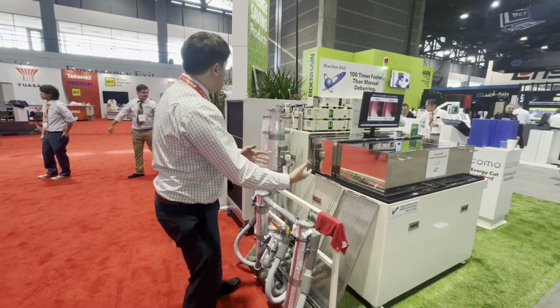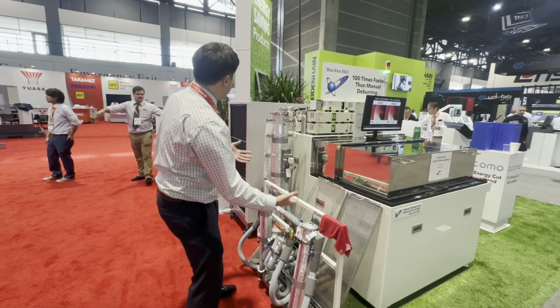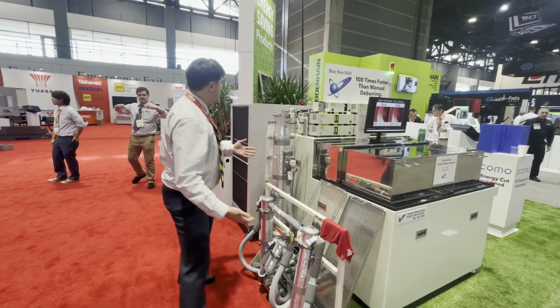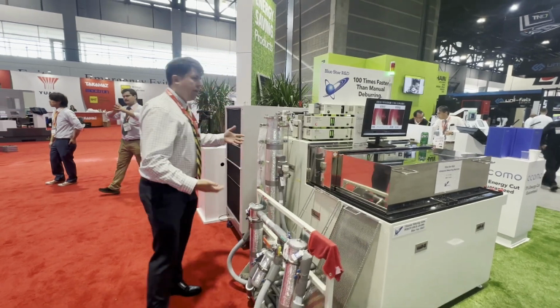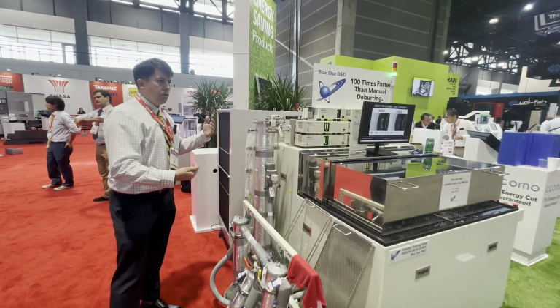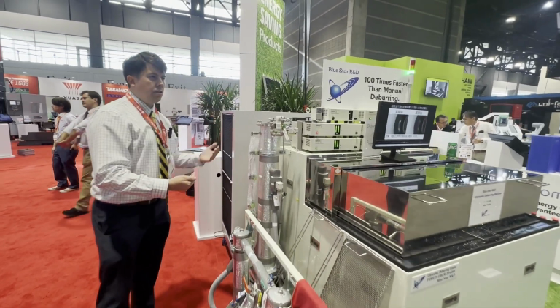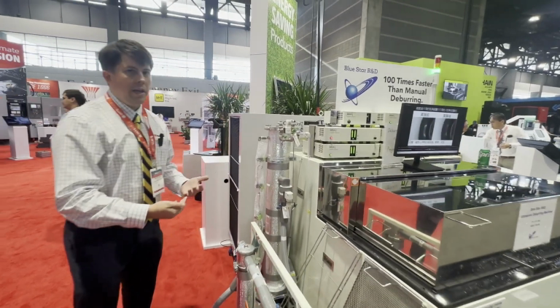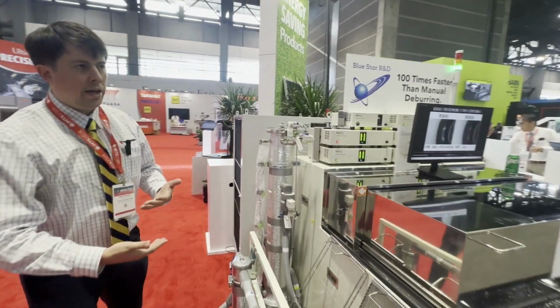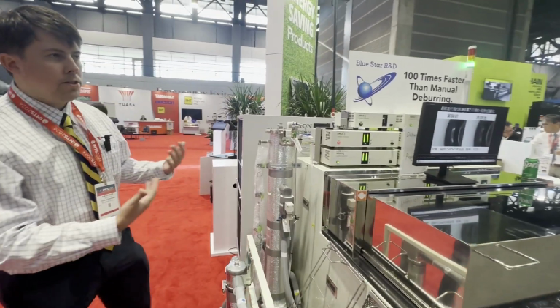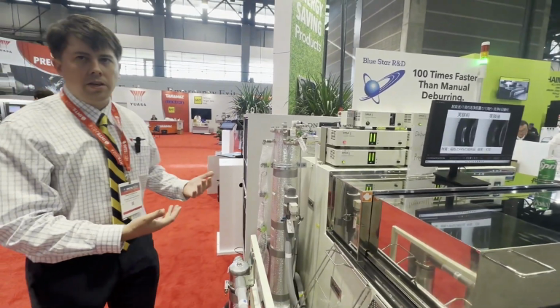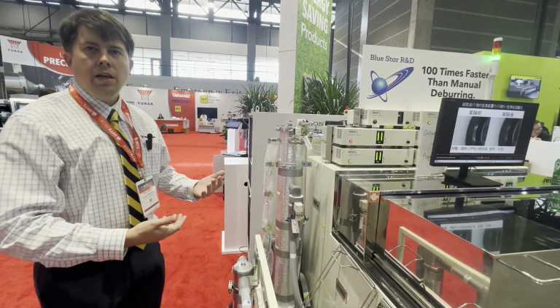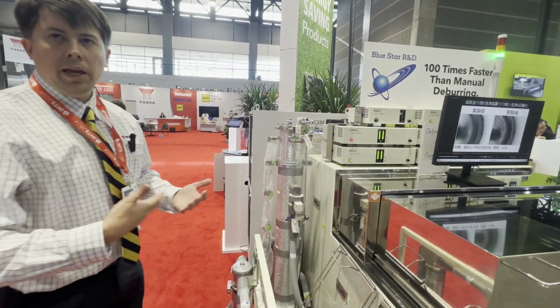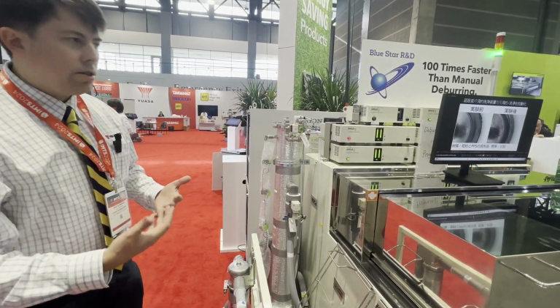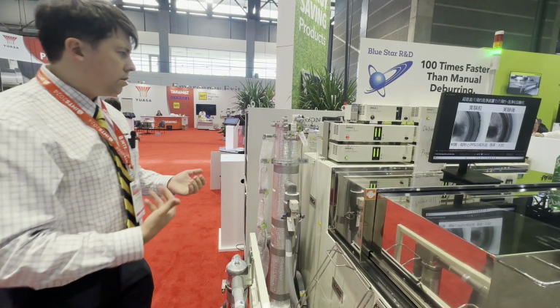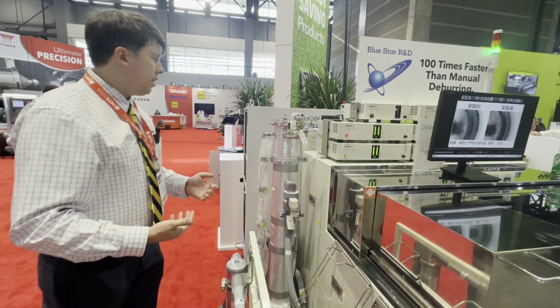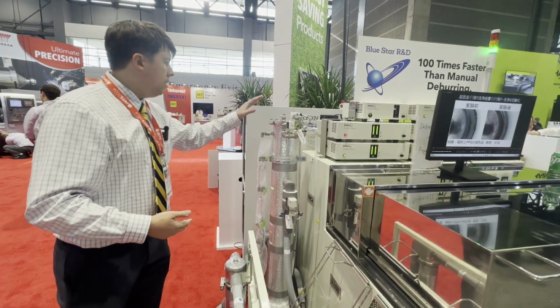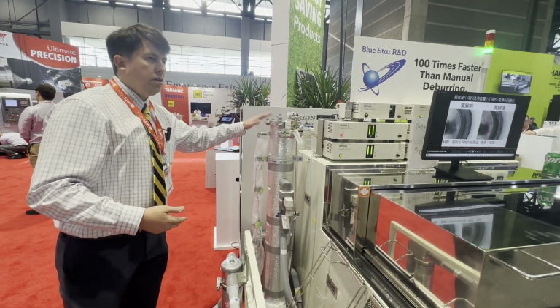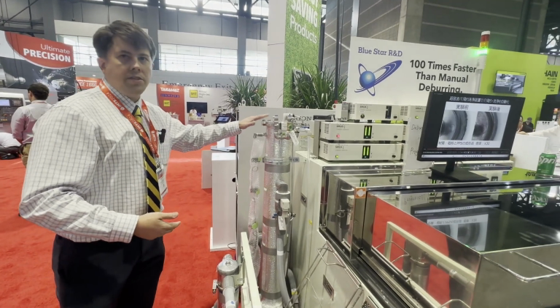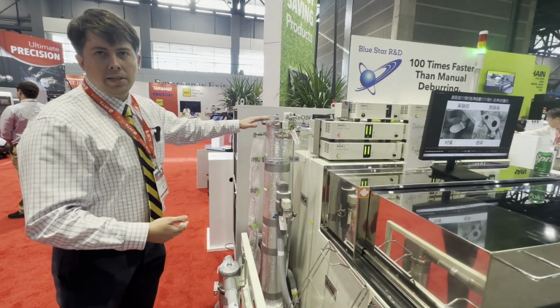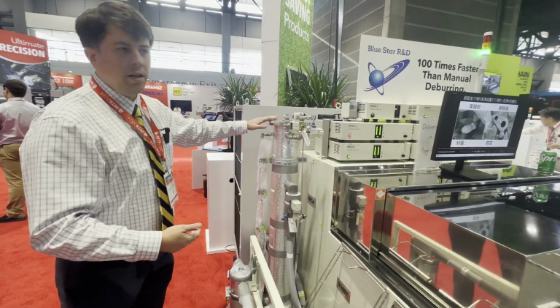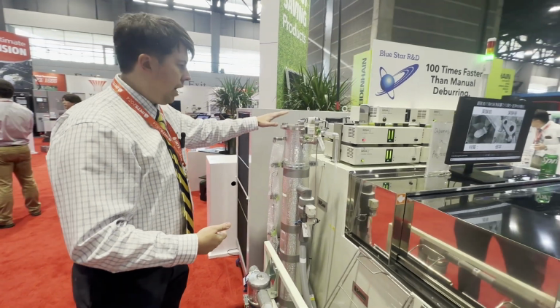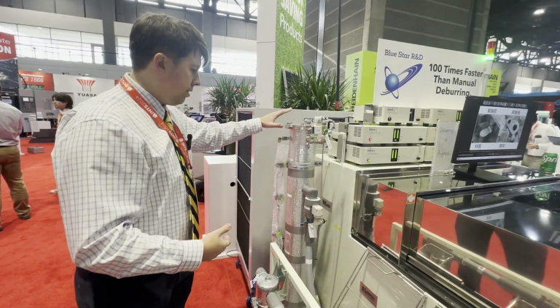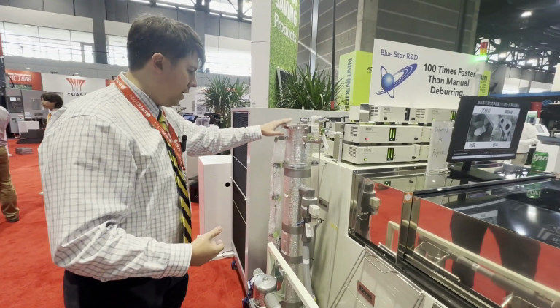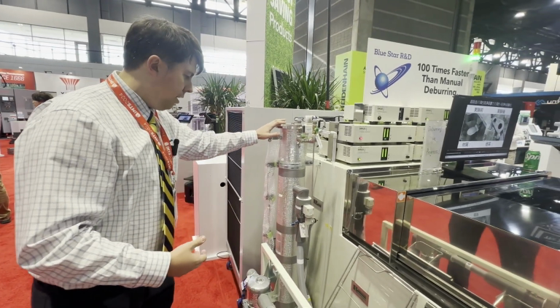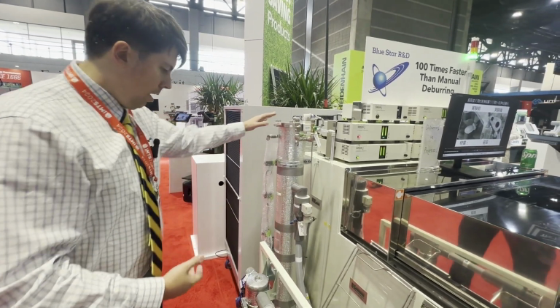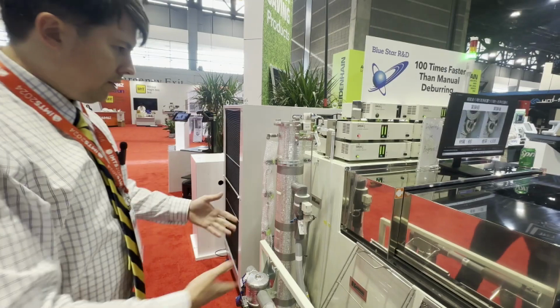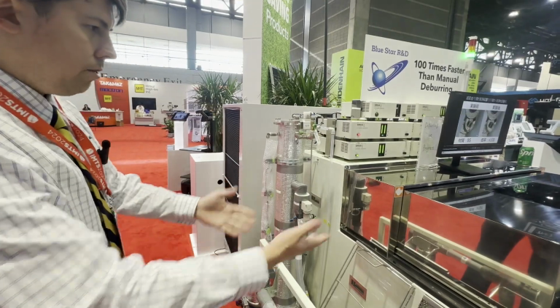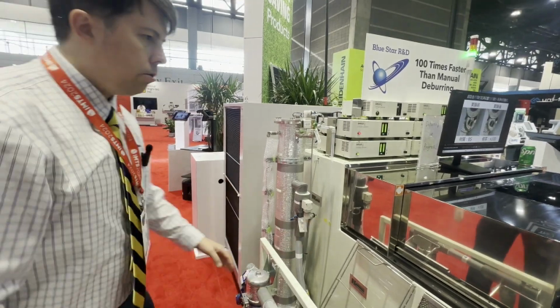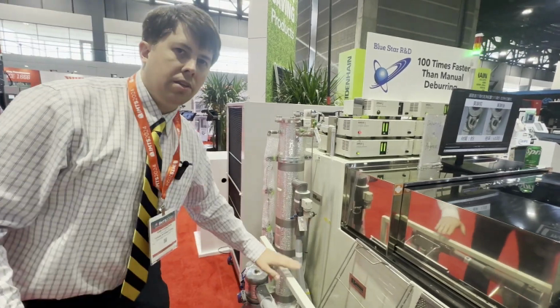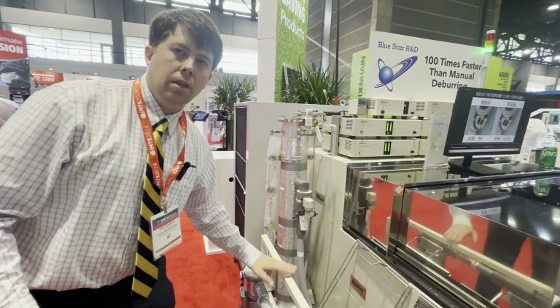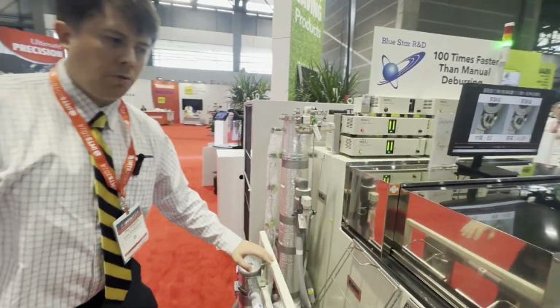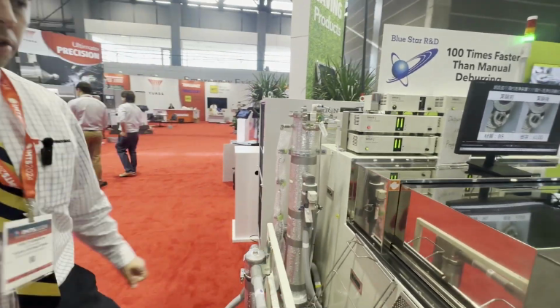We also have the option, if you would like to use a high-viscosity anti-rust solution or something like that, to use this degassing tower instead. But today here at the show, we're using the pure water version.